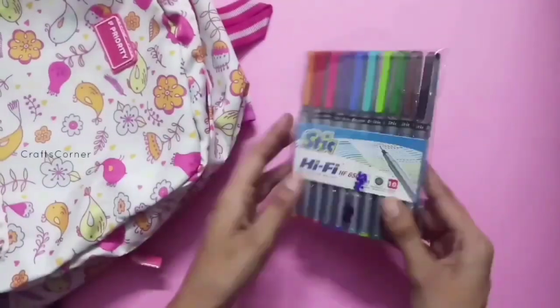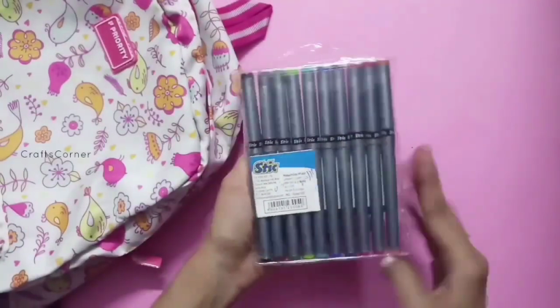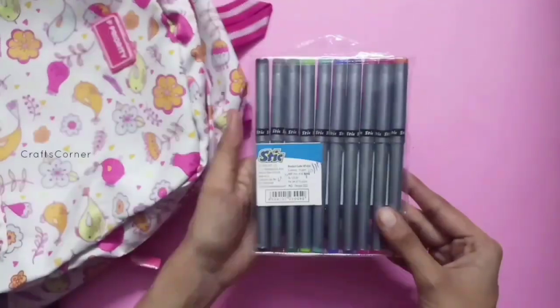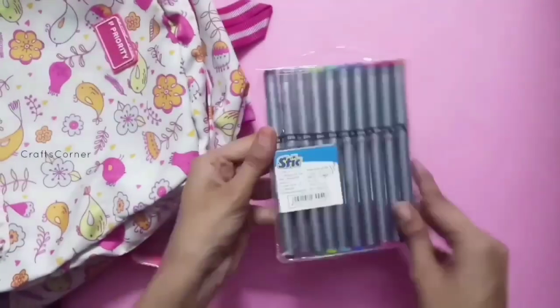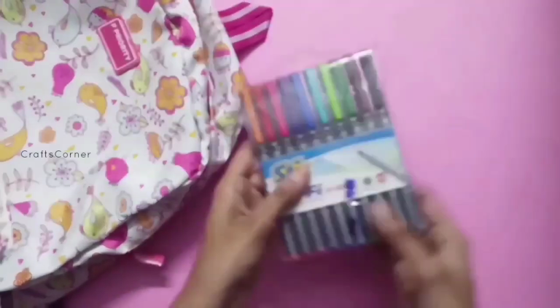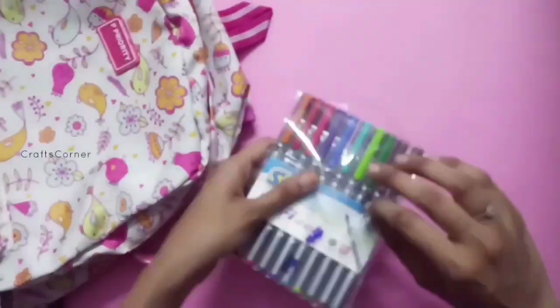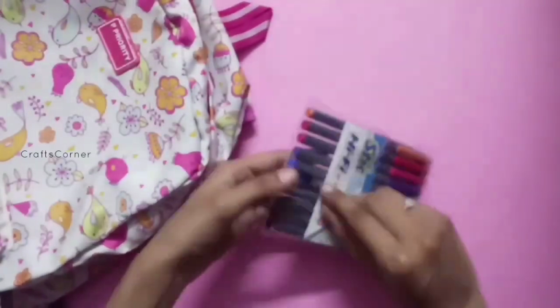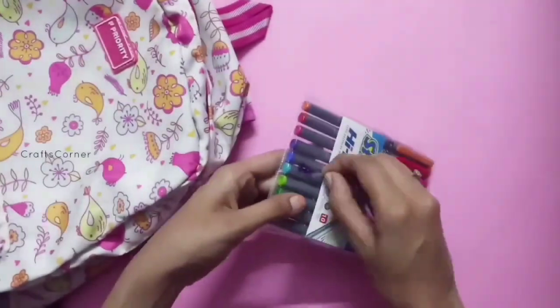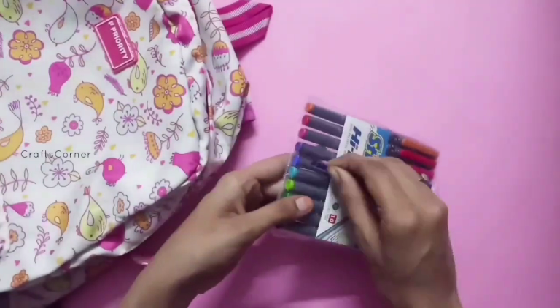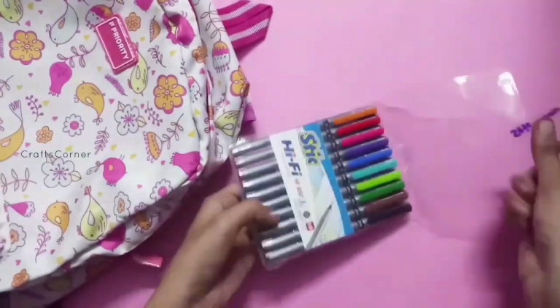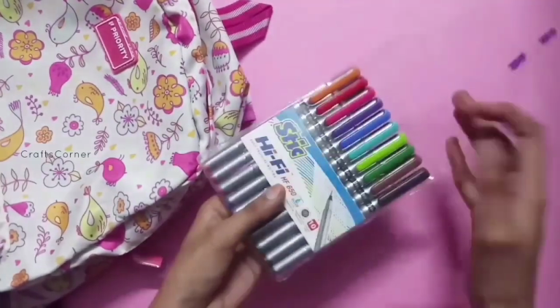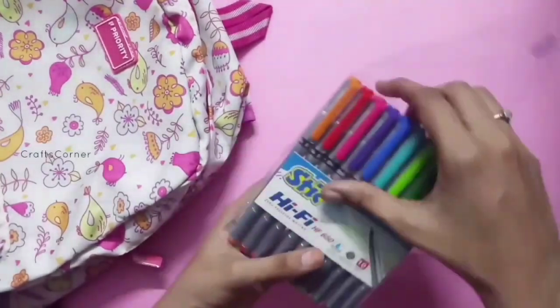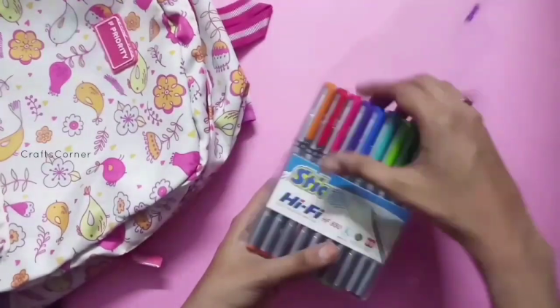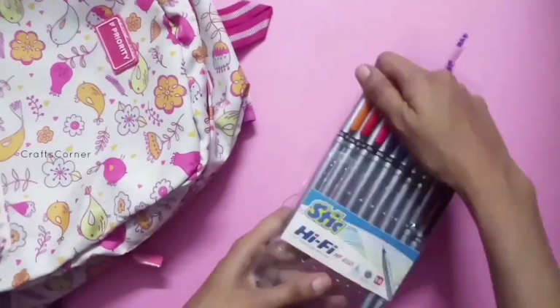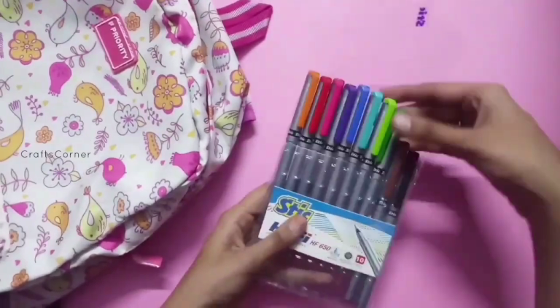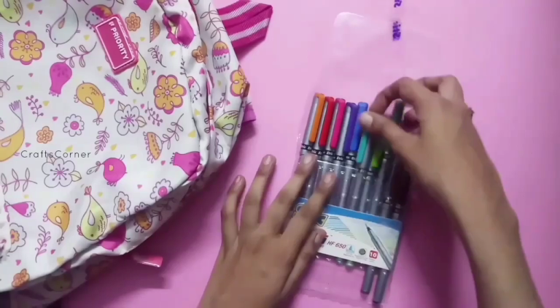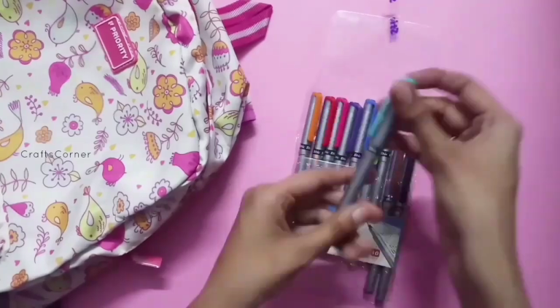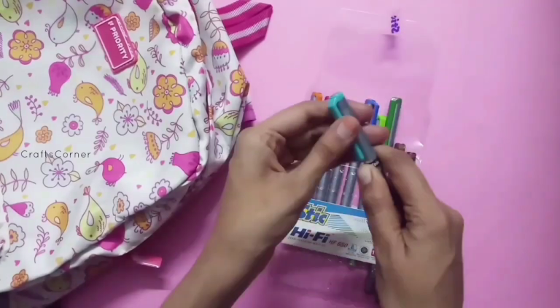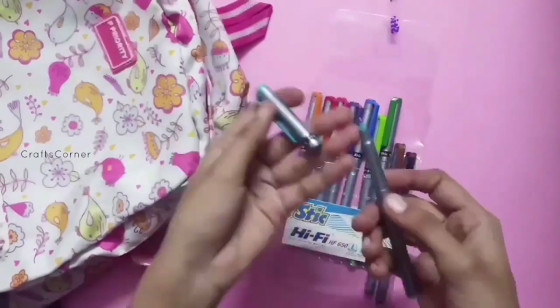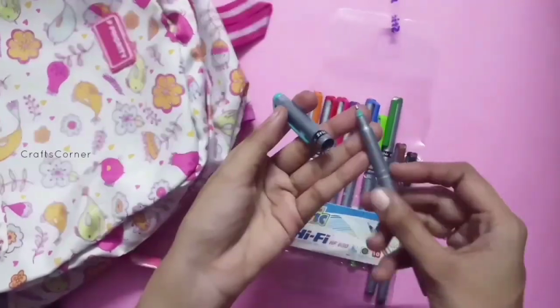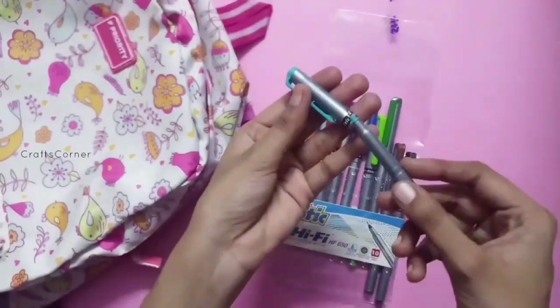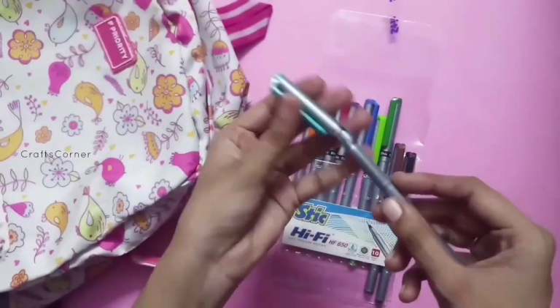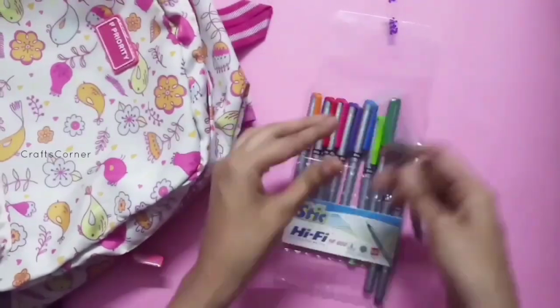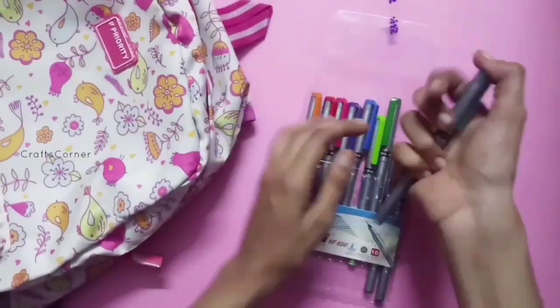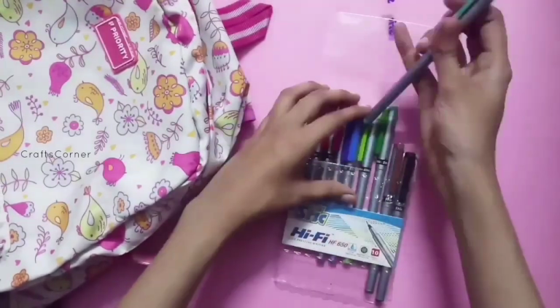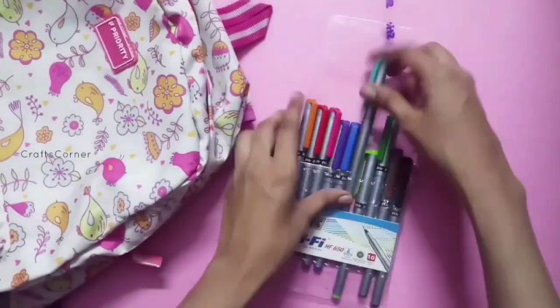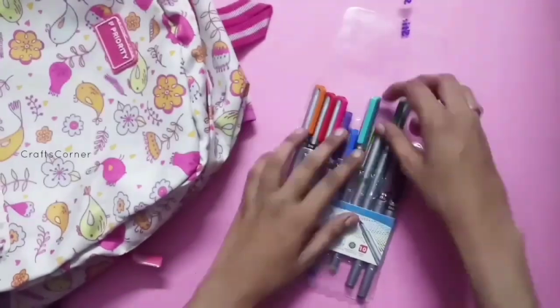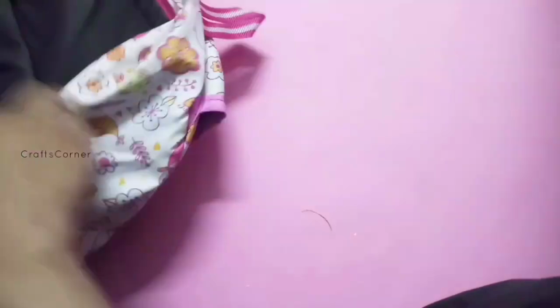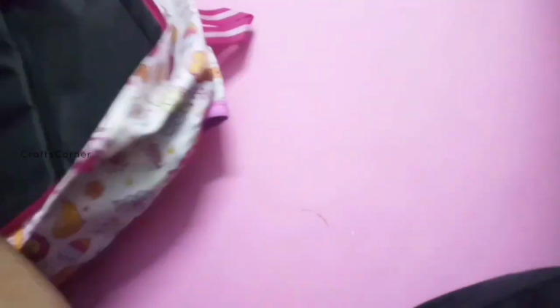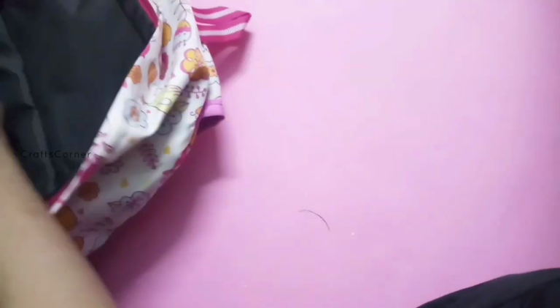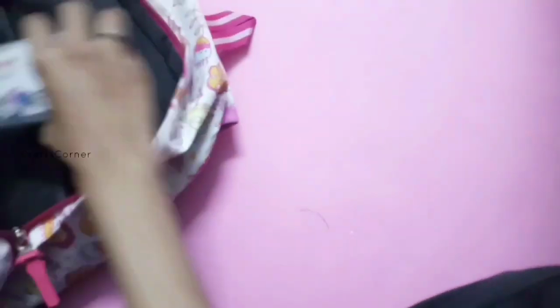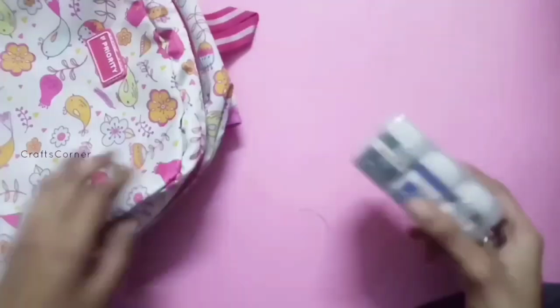This is a stick pen in all colors. The stick pen is 120. It is used for 10 colors.